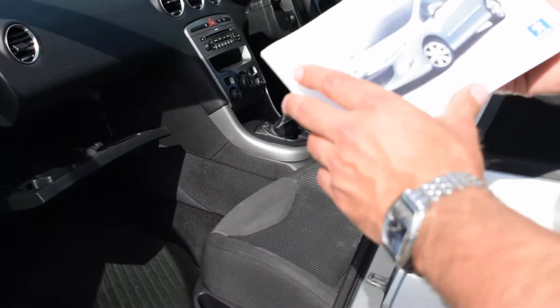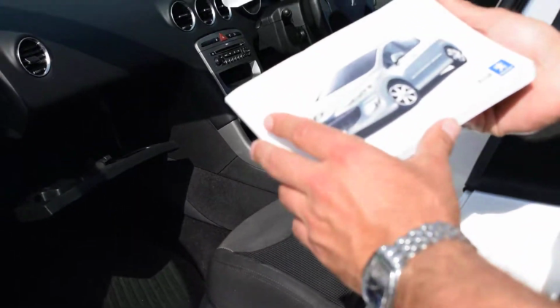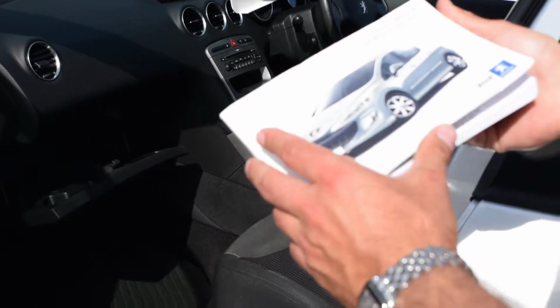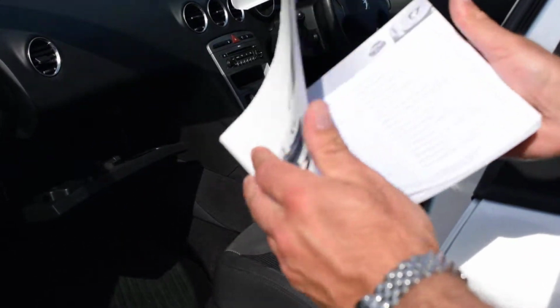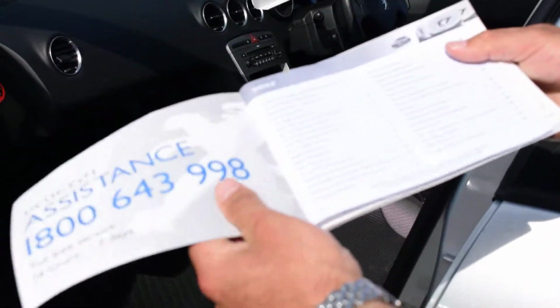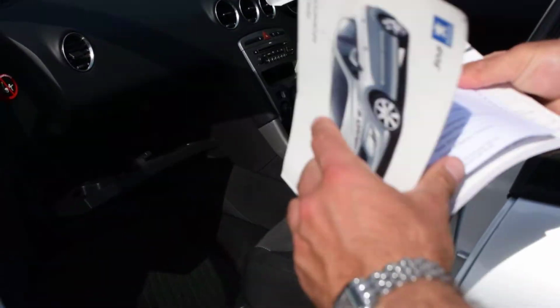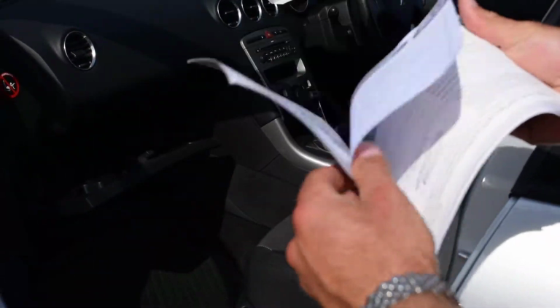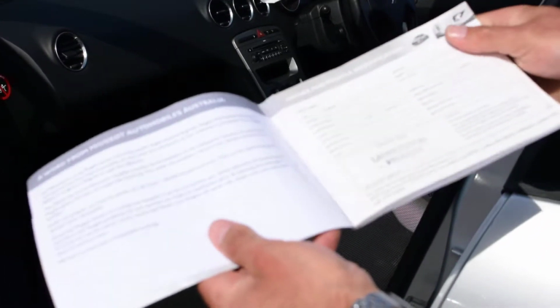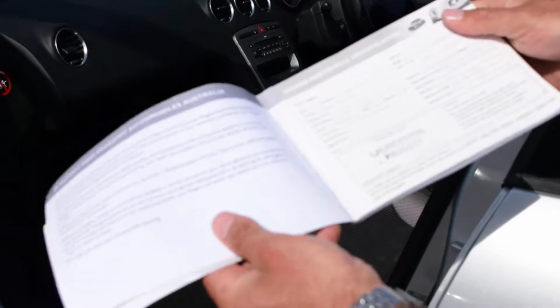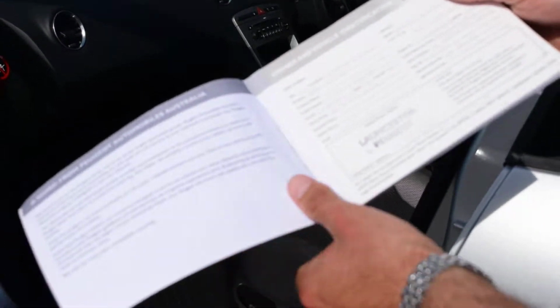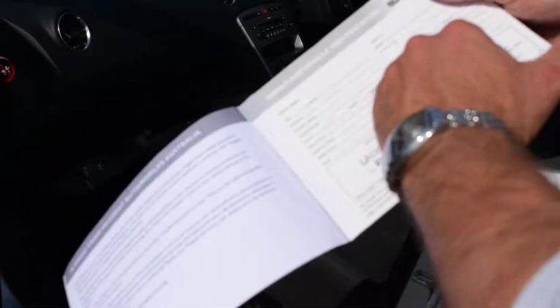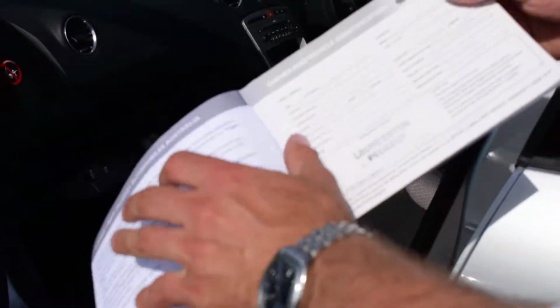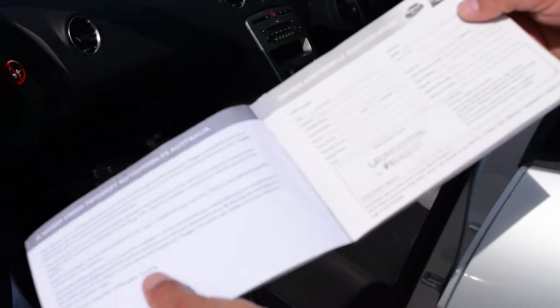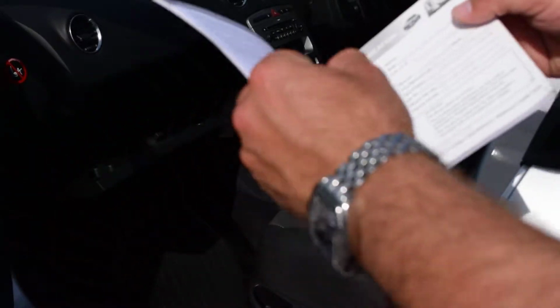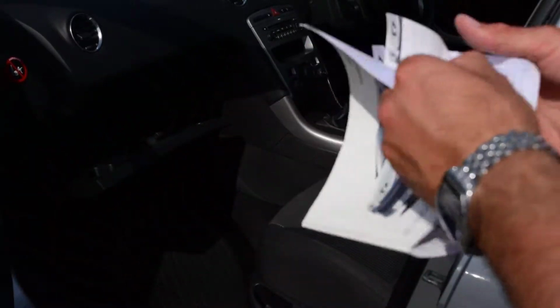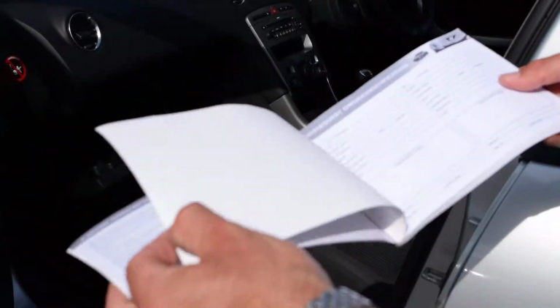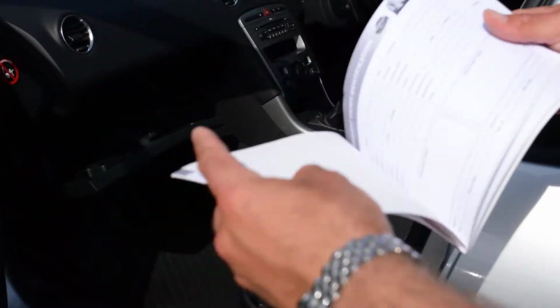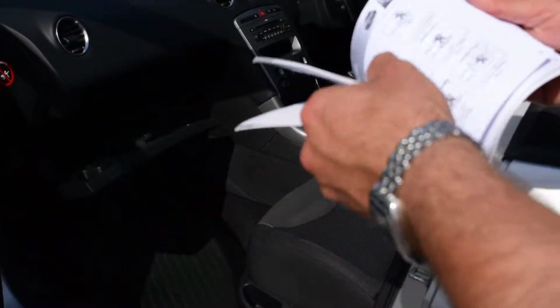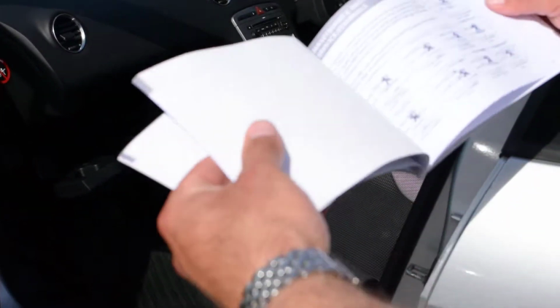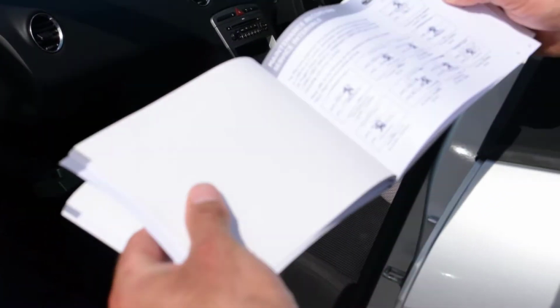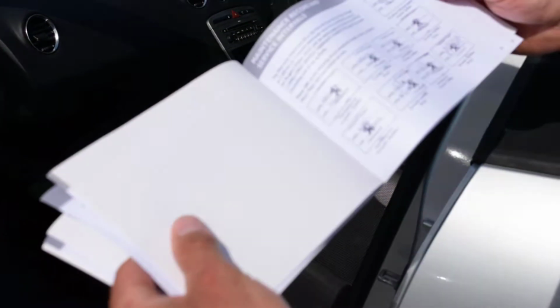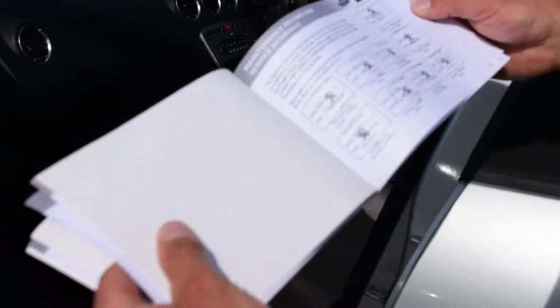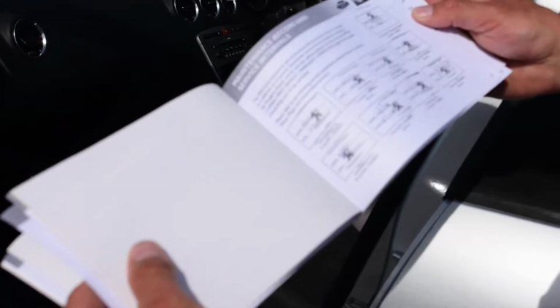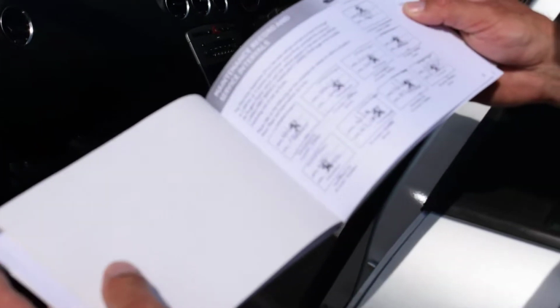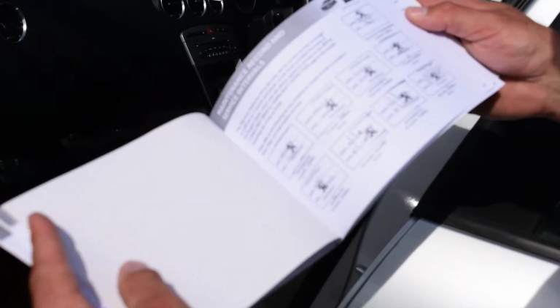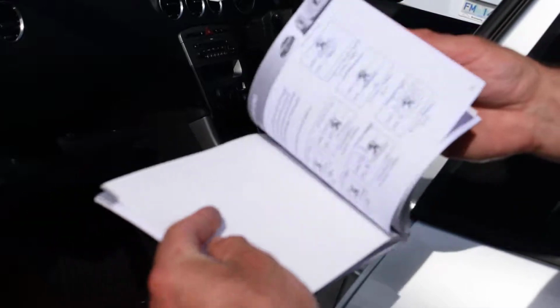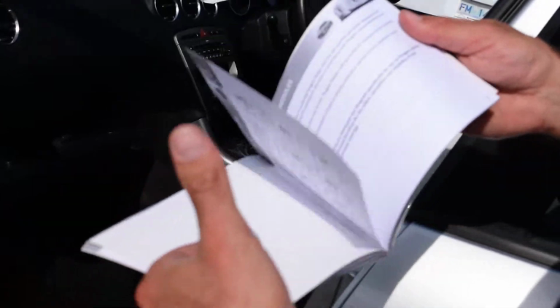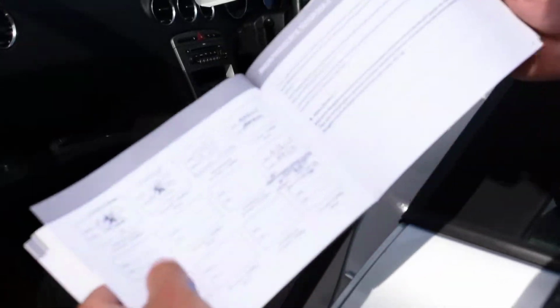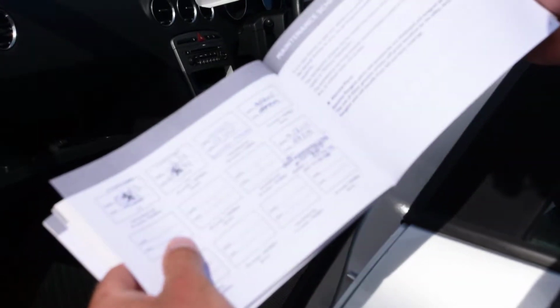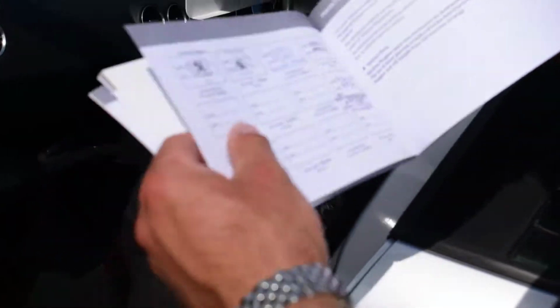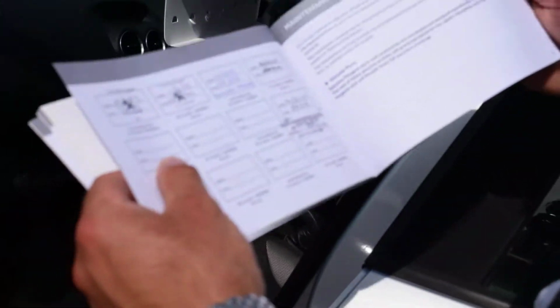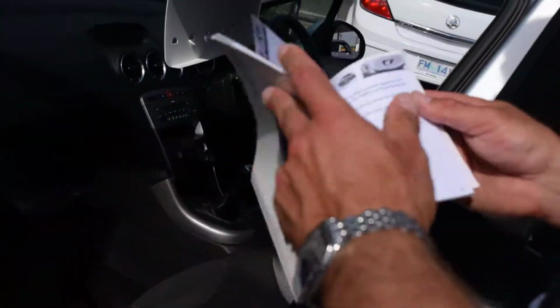The vehicle itself has its service booklet. It originally started off as a privately owned vehicle, and then all the services have been done at Peugeot by official Peugeot service agents. So that's good to know.